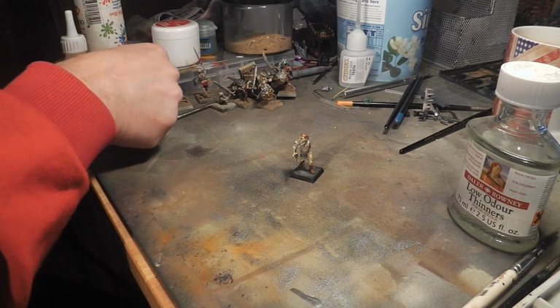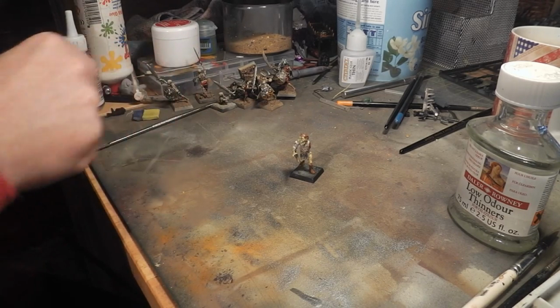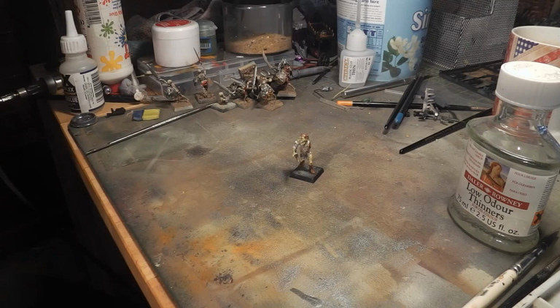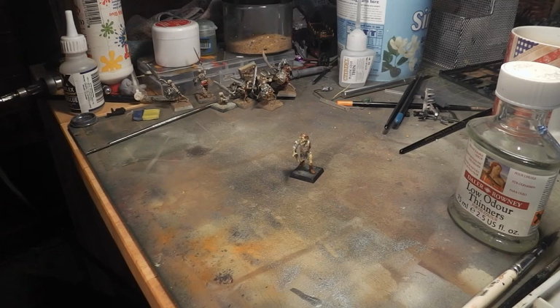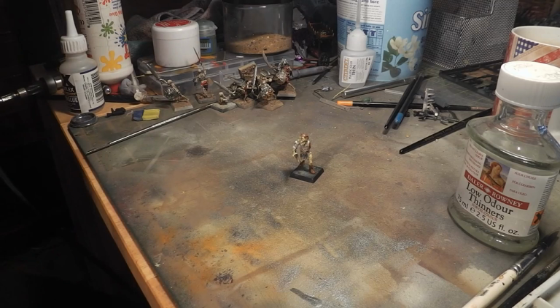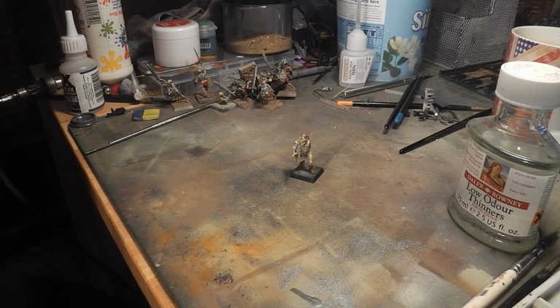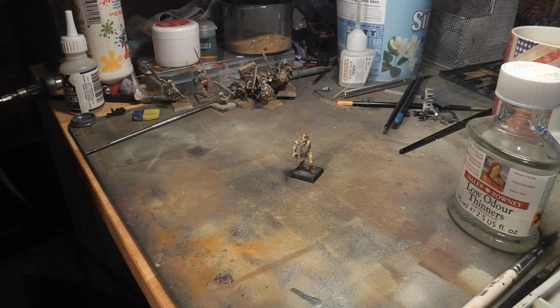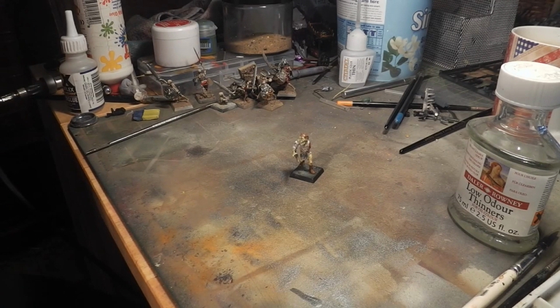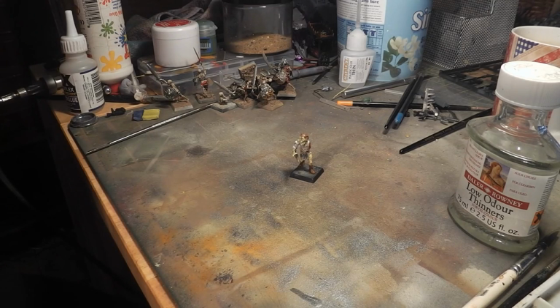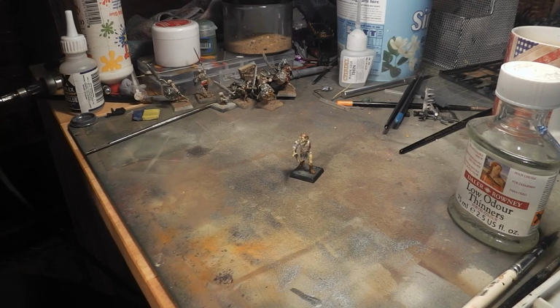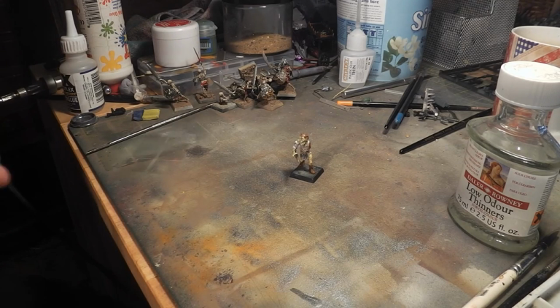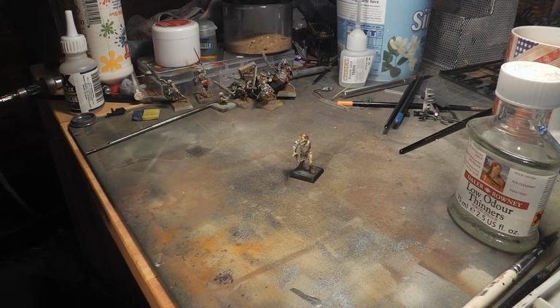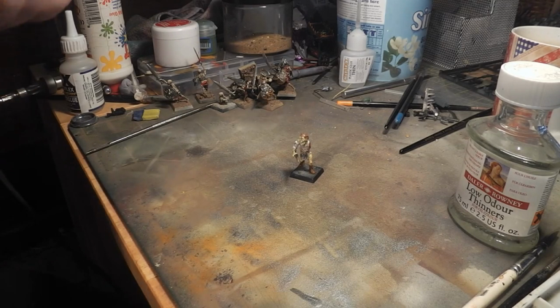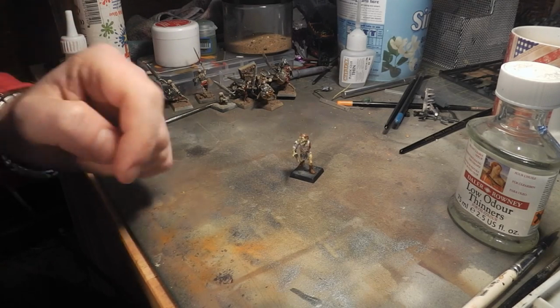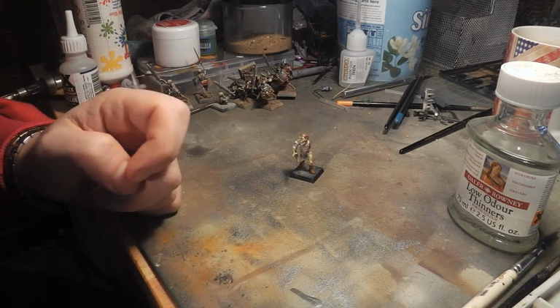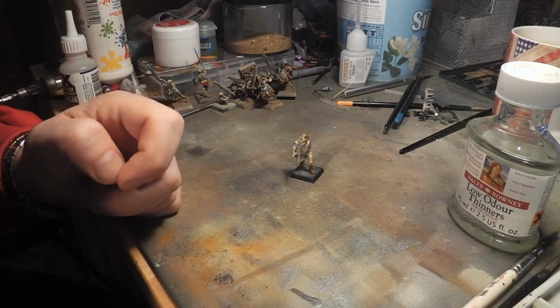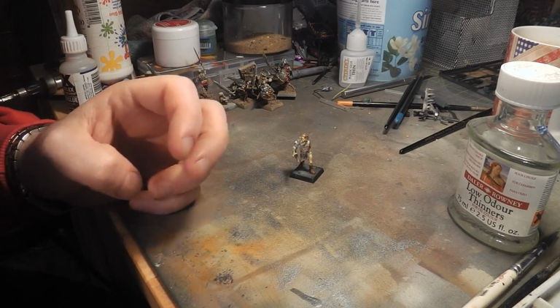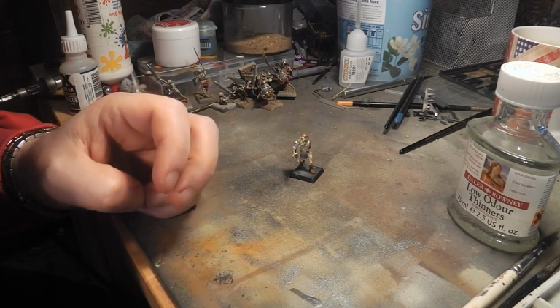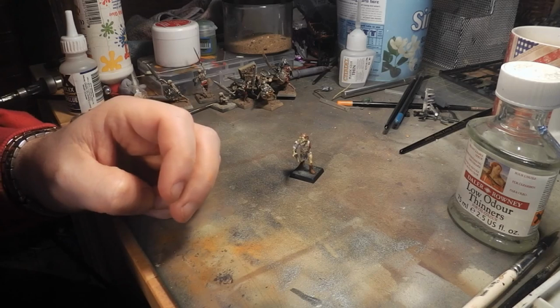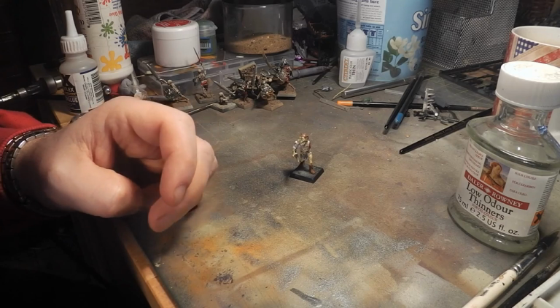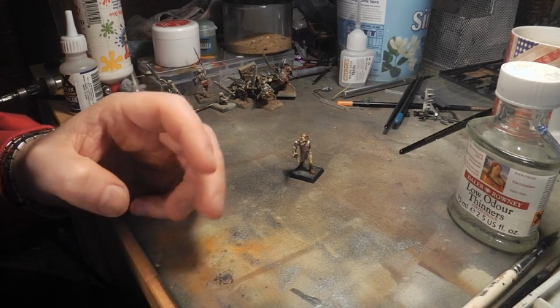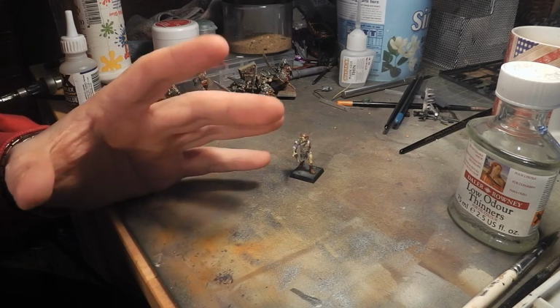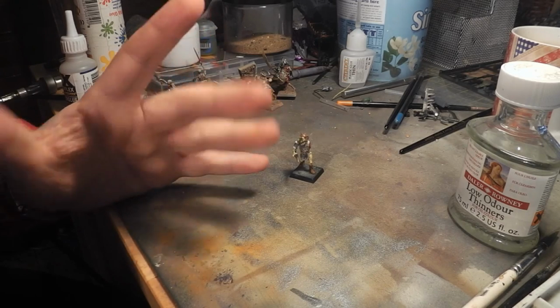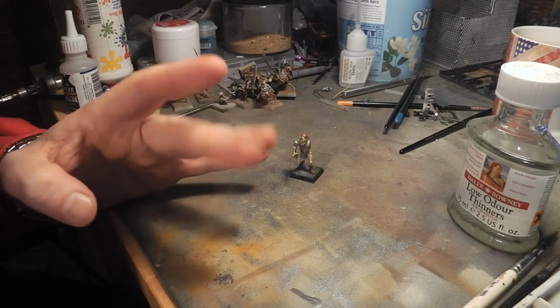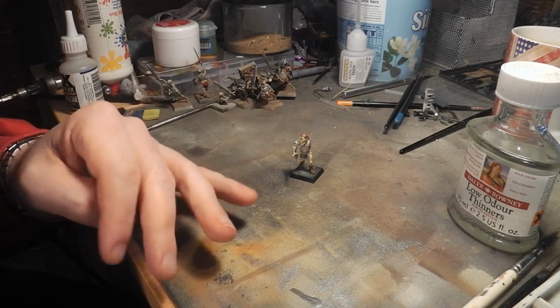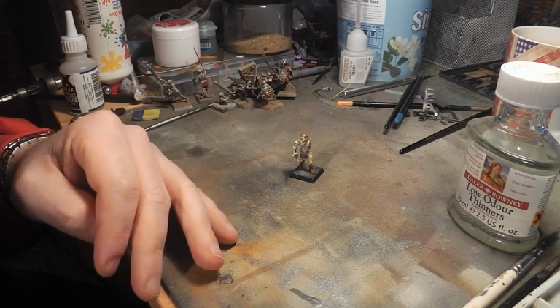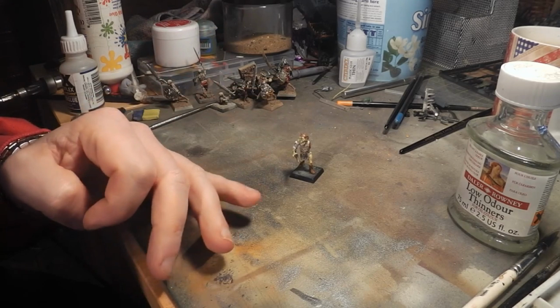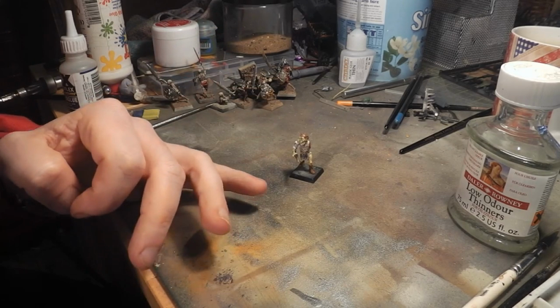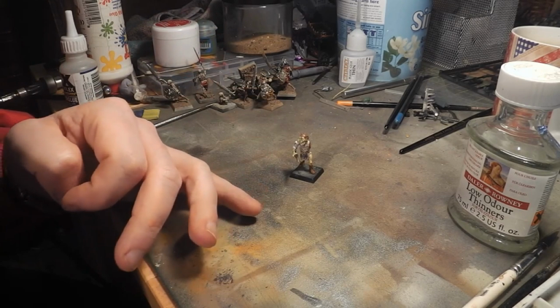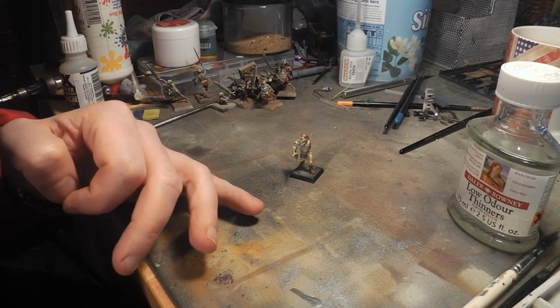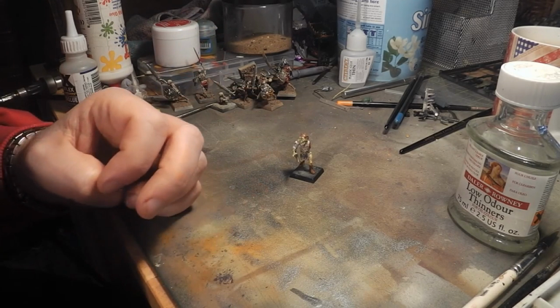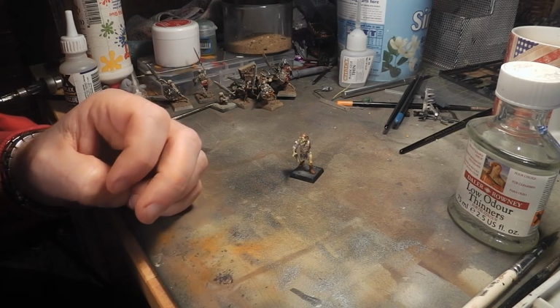I was very thankful for him to do that, and since then I've started to come up with a few different takes on oil washes.